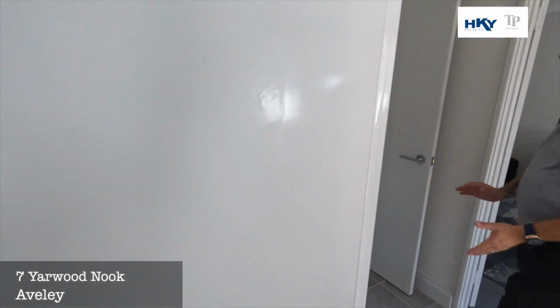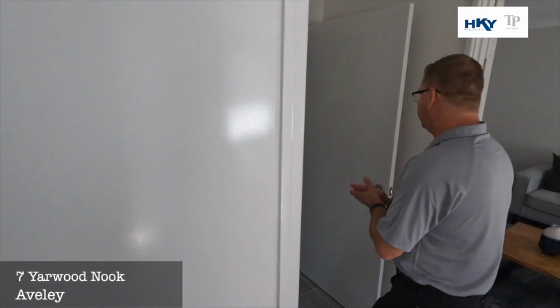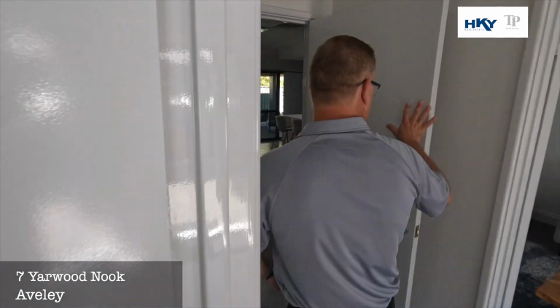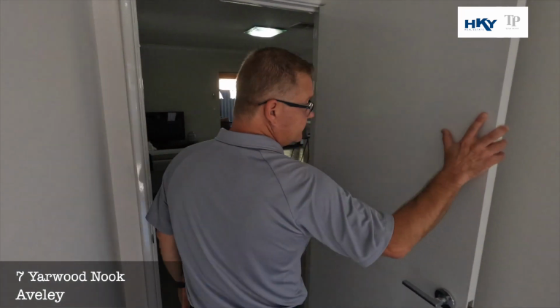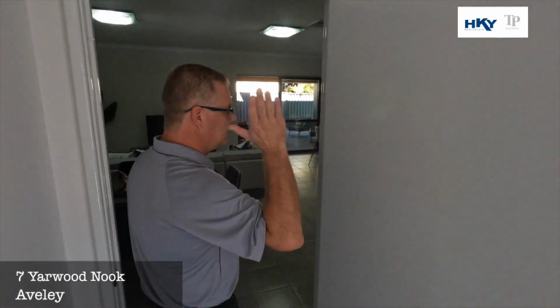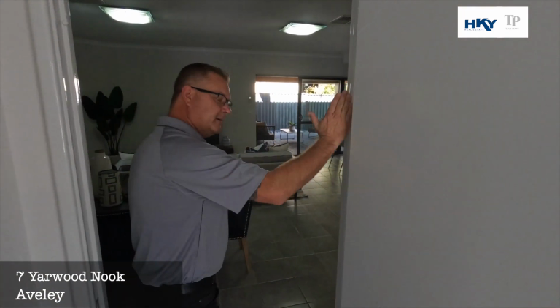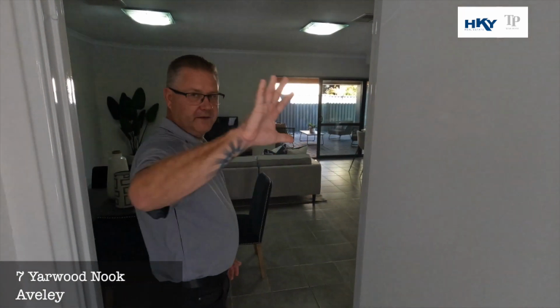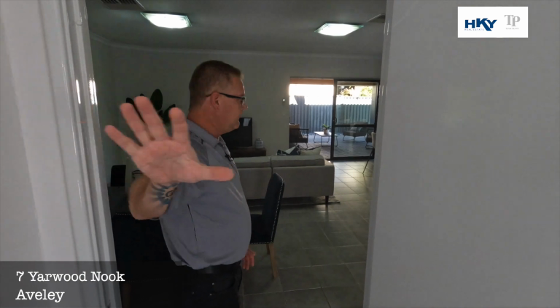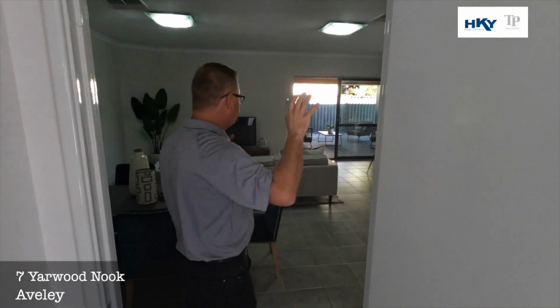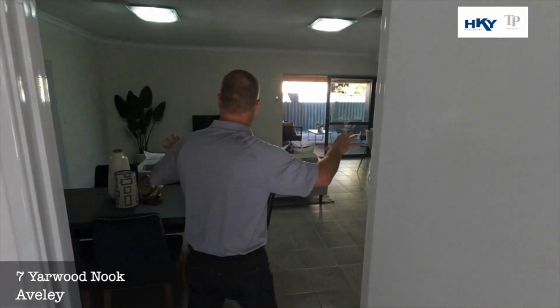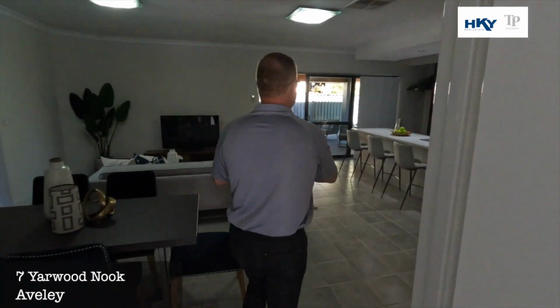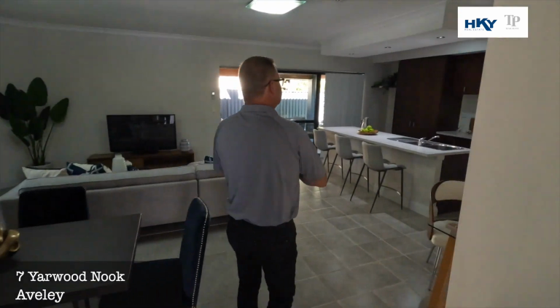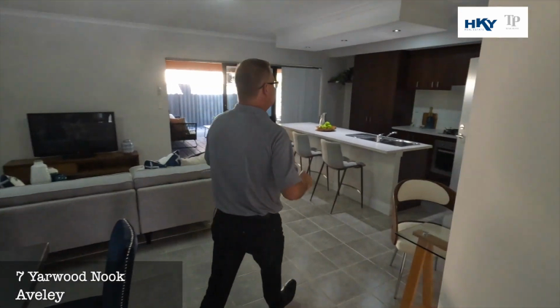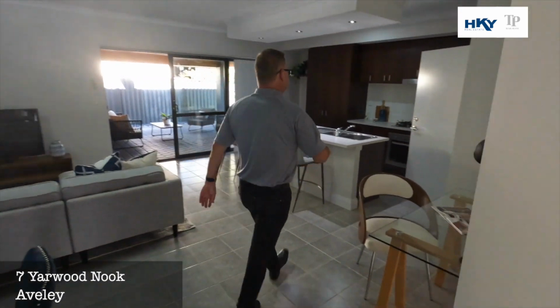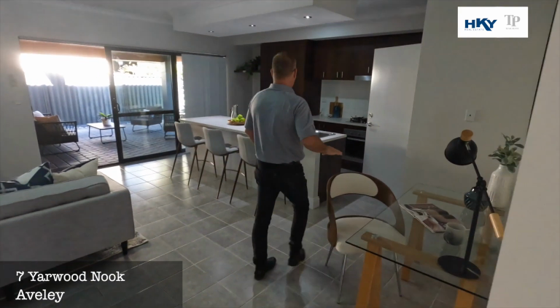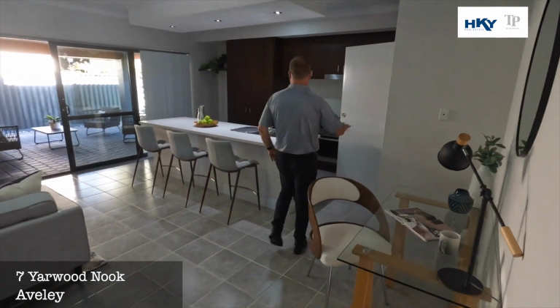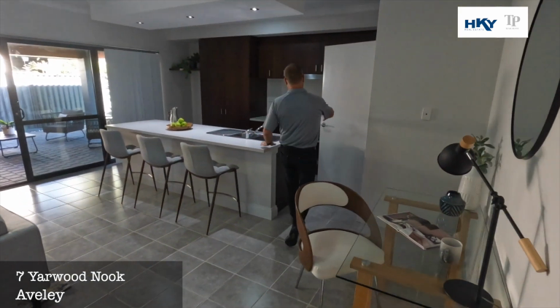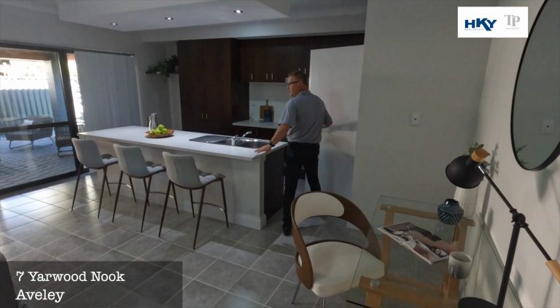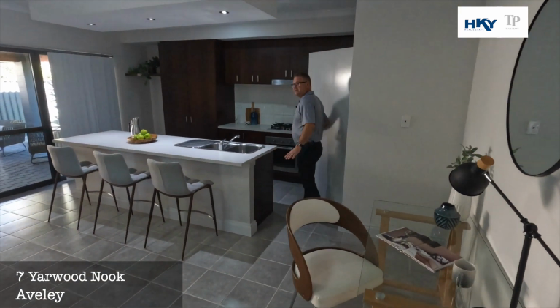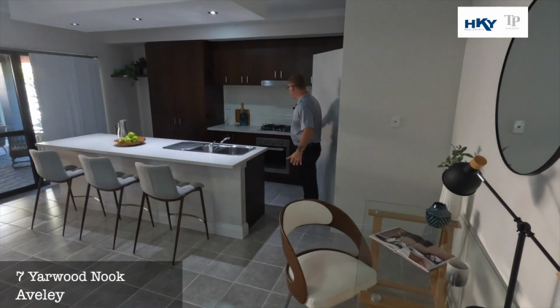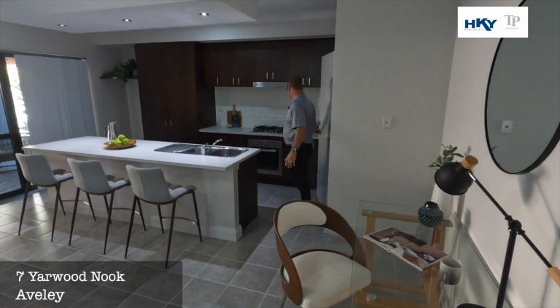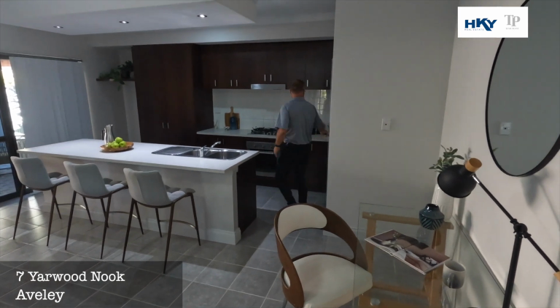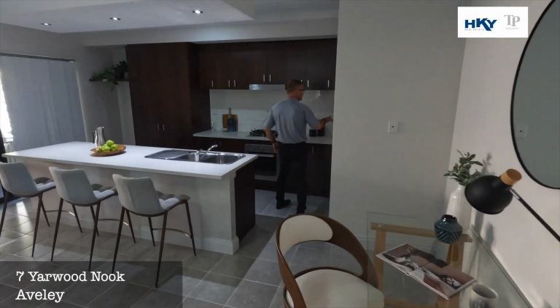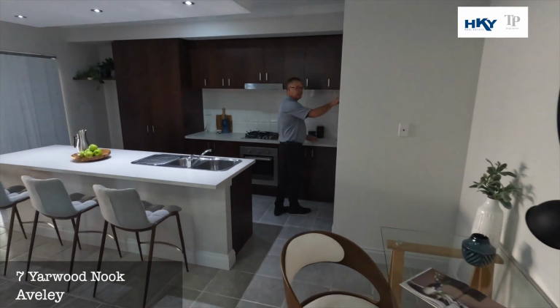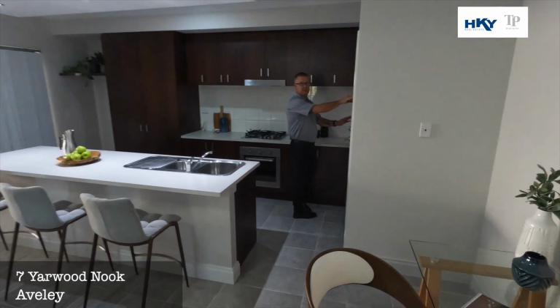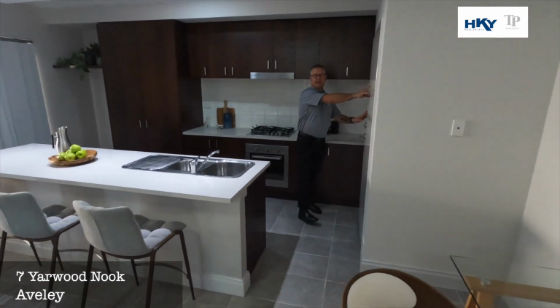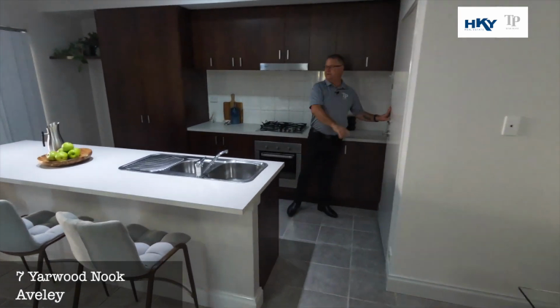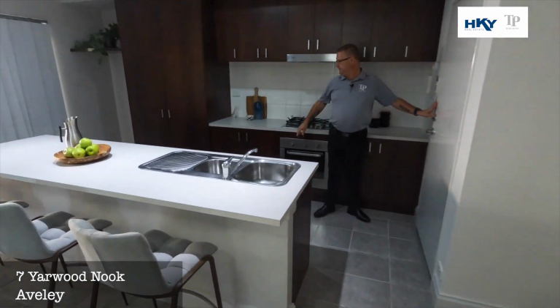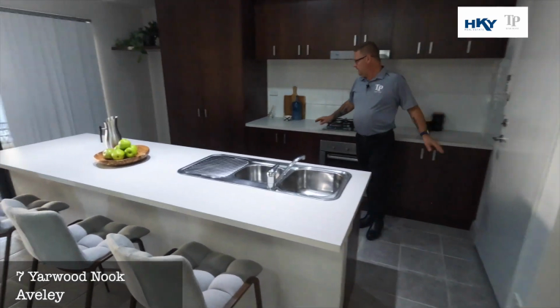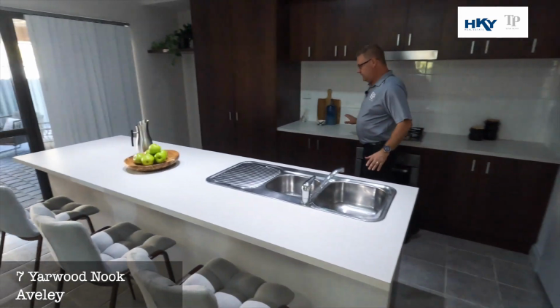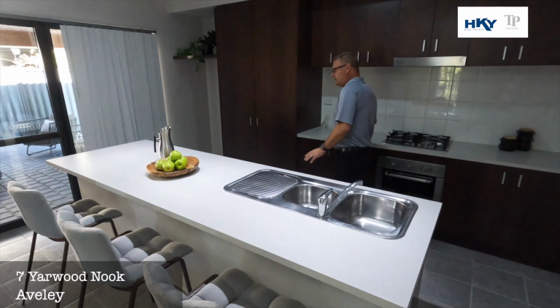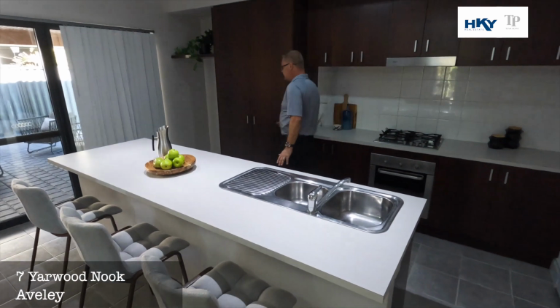We've got the door here to separate the parents wing. We've got the main living here, a nice large island bench, and access through from the double lock-up garage. Nice size kitchen.